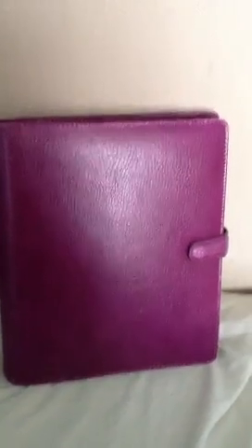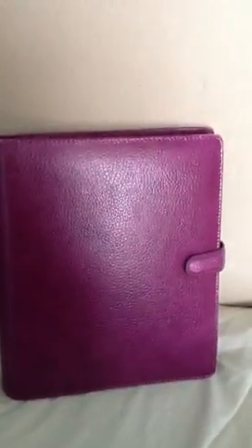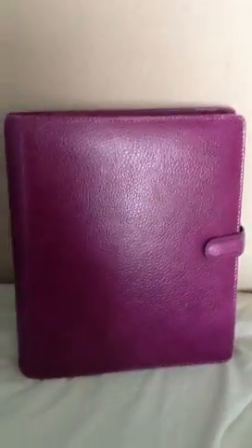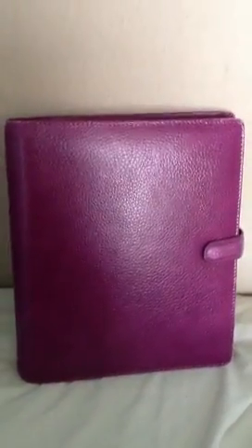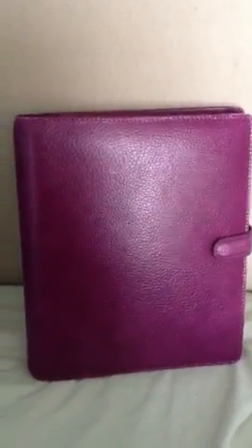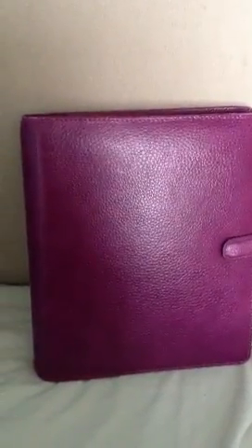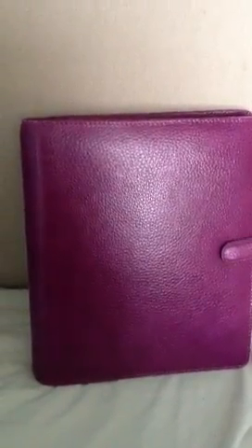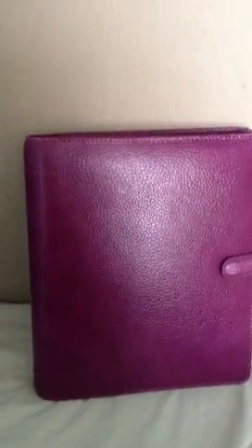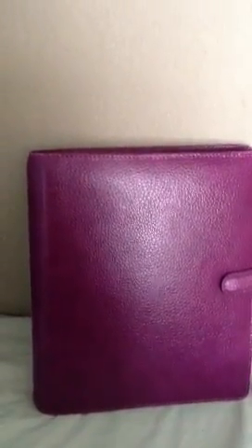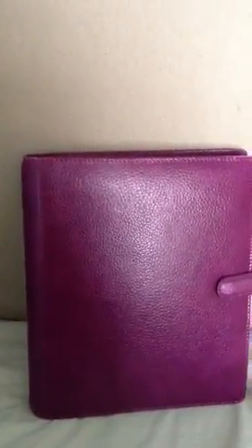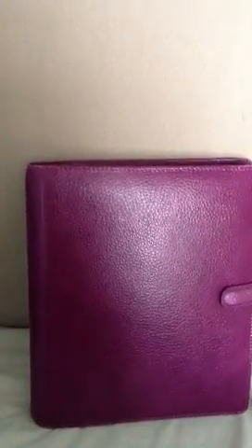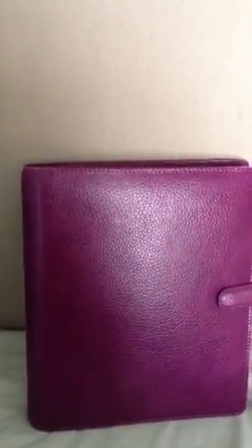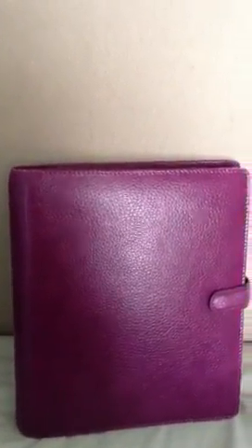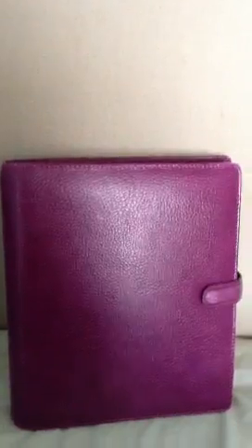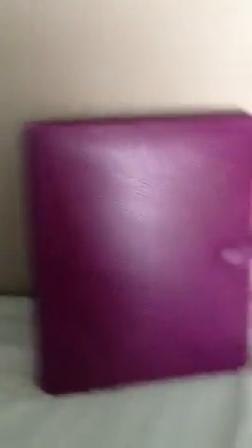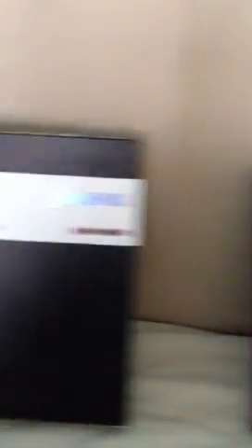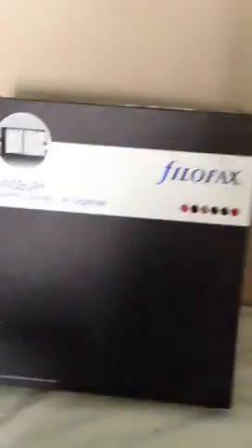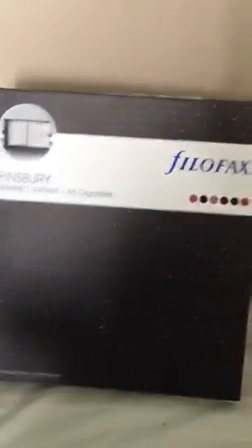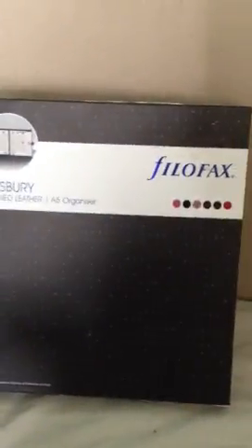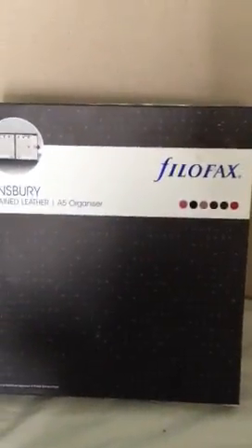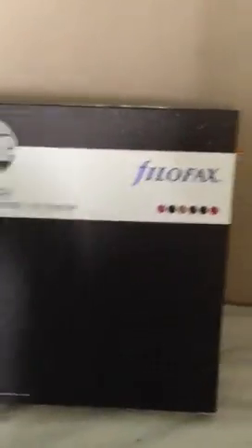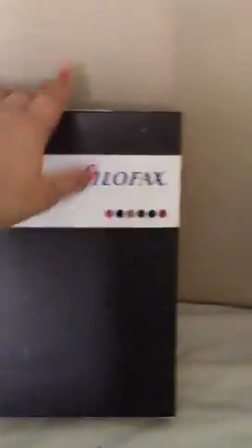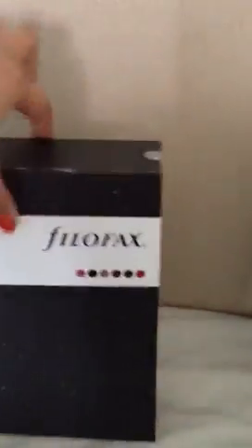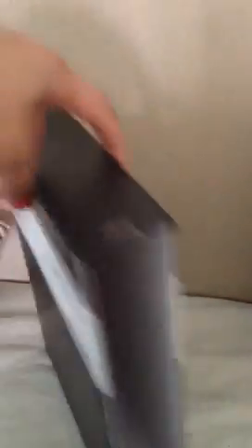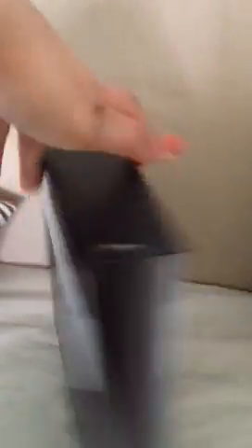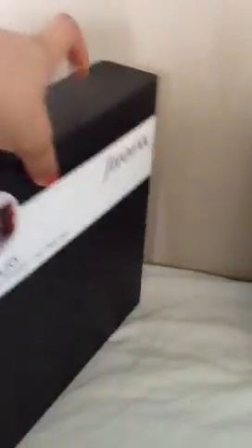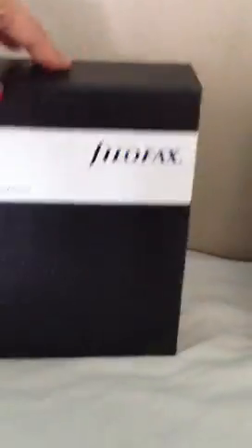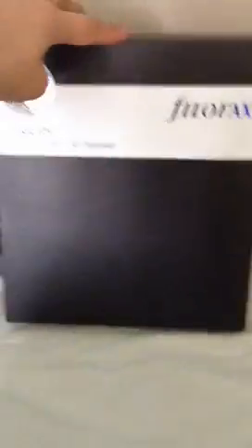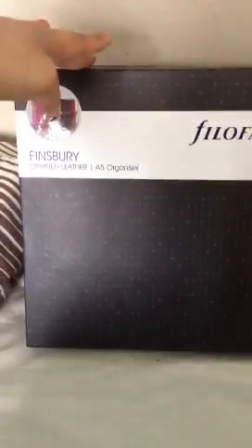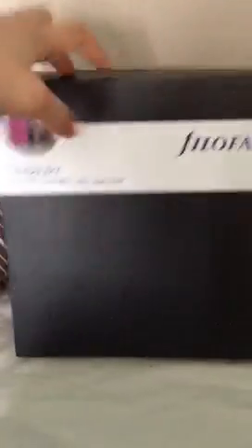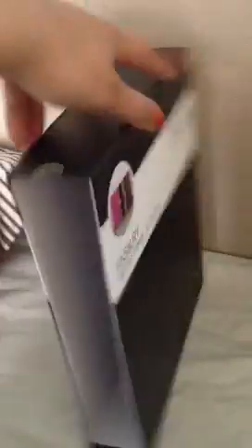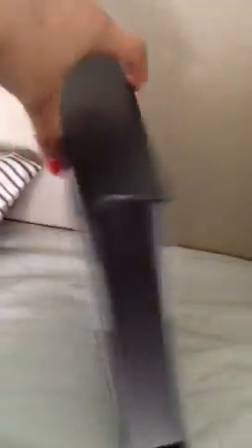Hello, I am just doing a quick video to show you the Frinsbury Grain Leather A5 Organiser by Filofax, which comes with a box, as so.